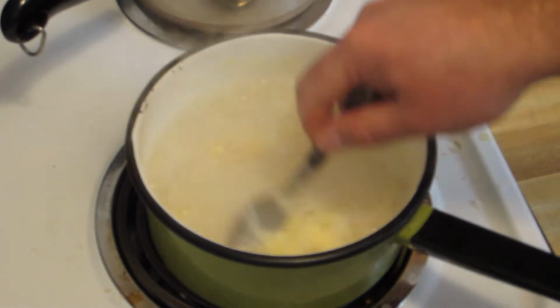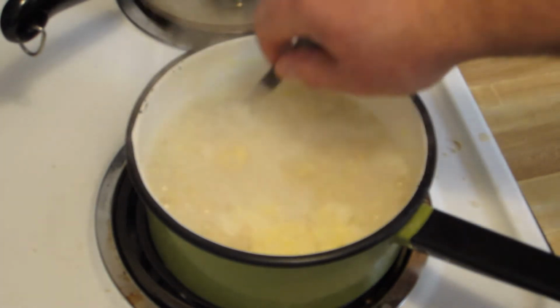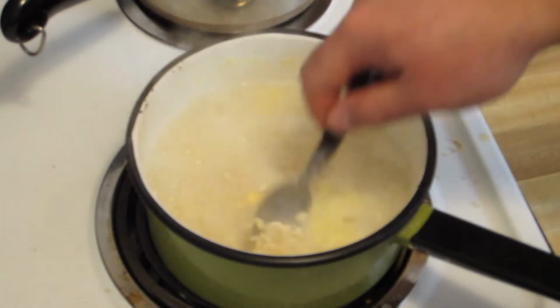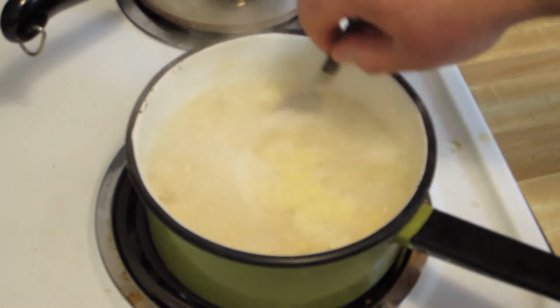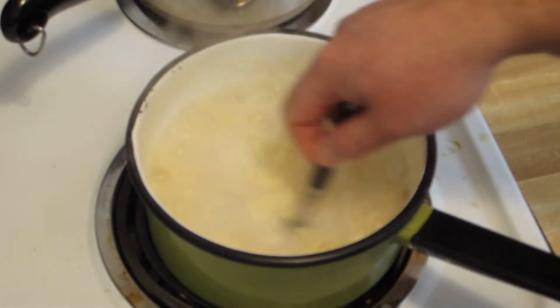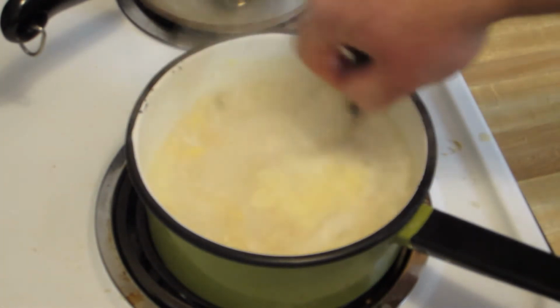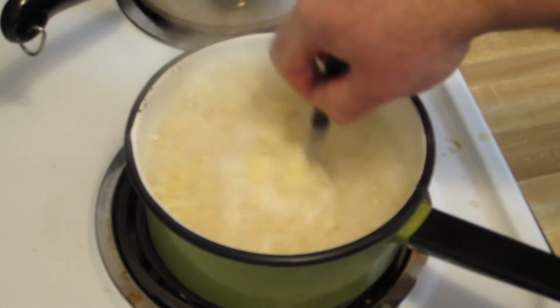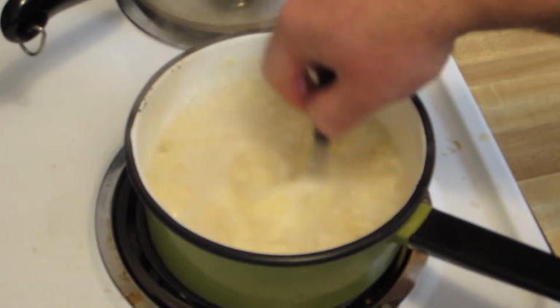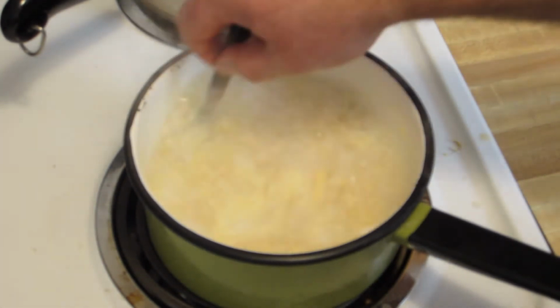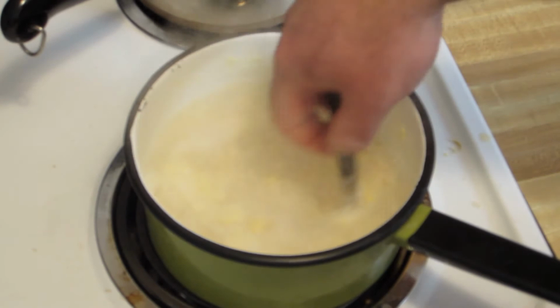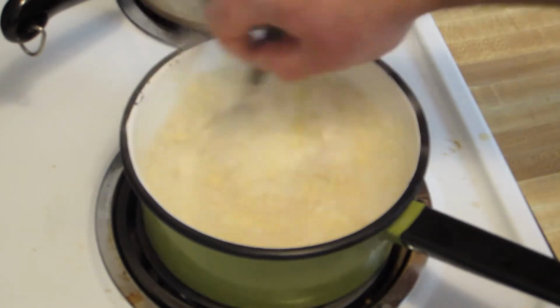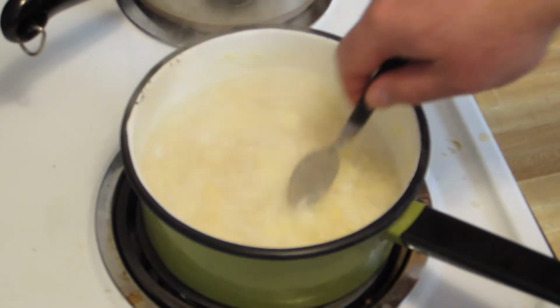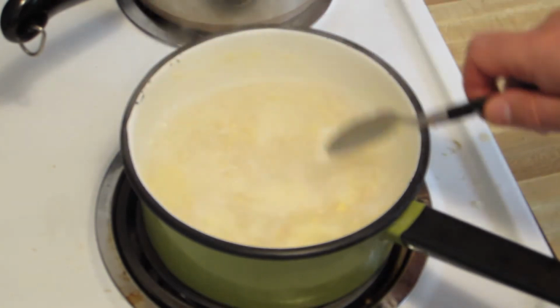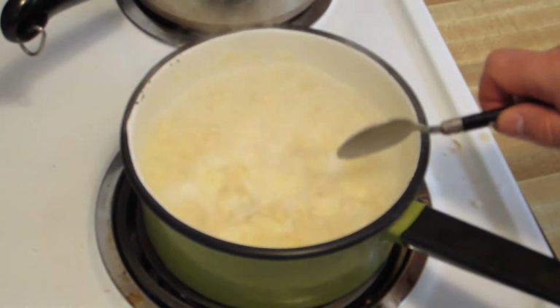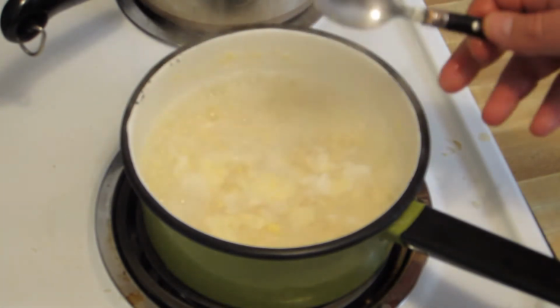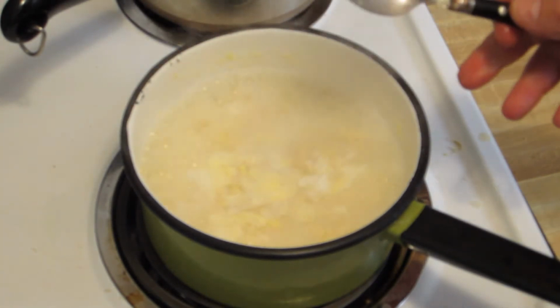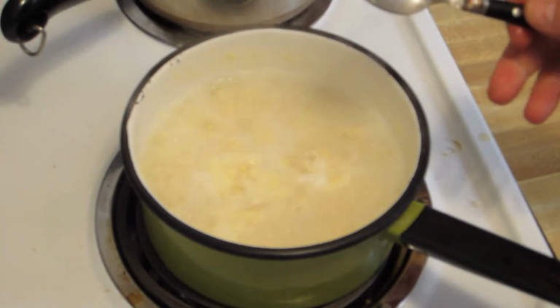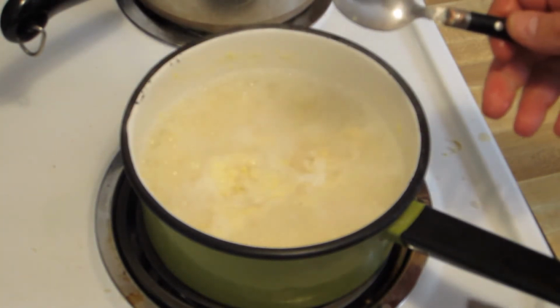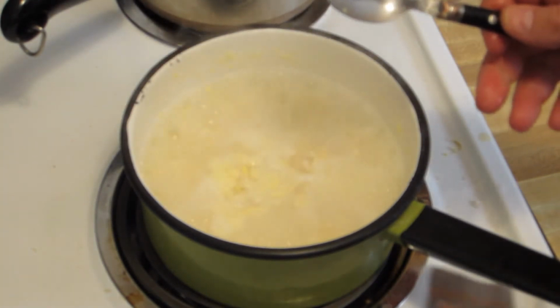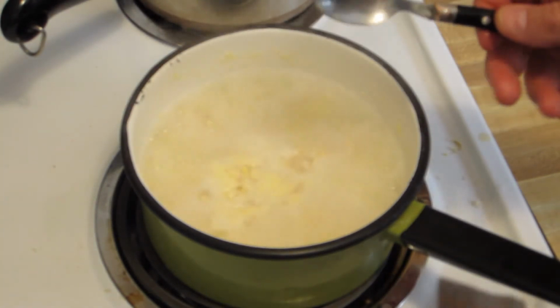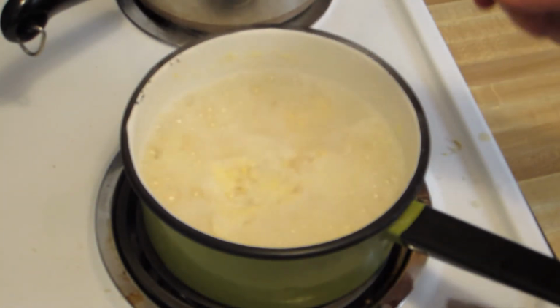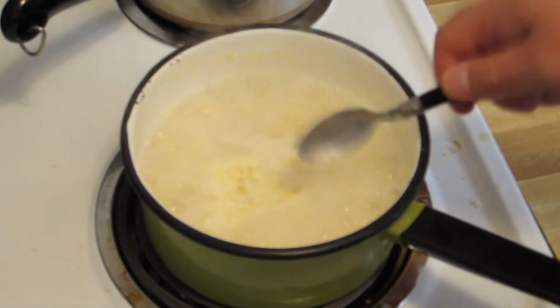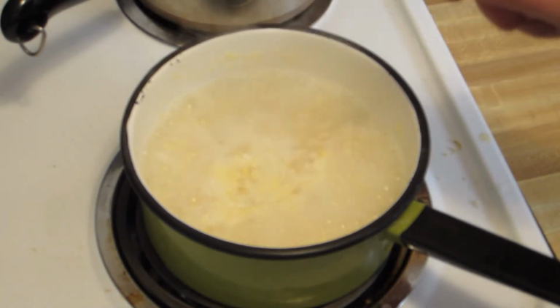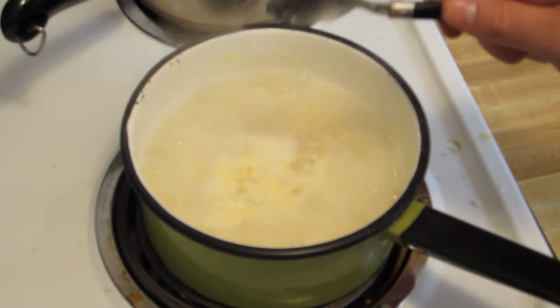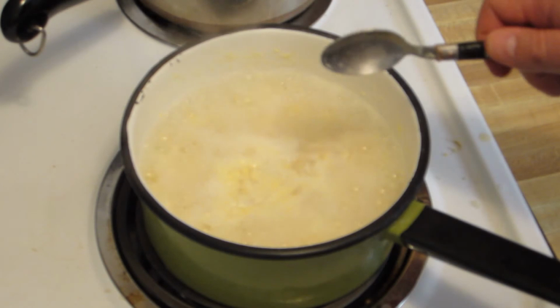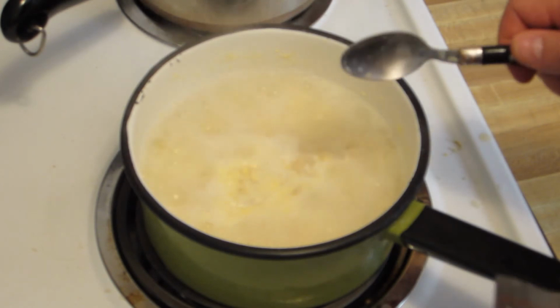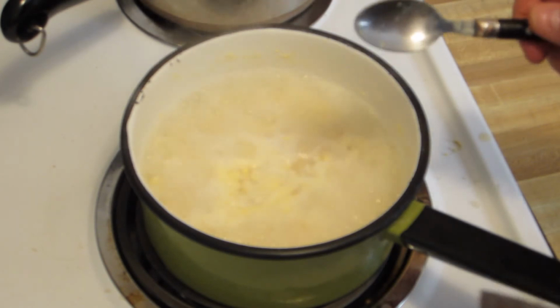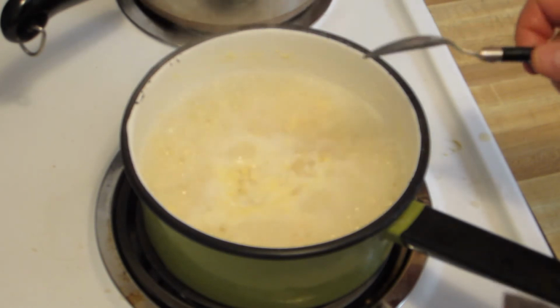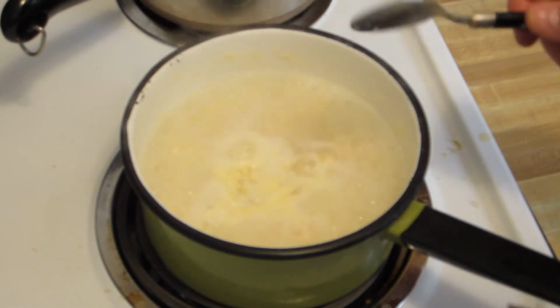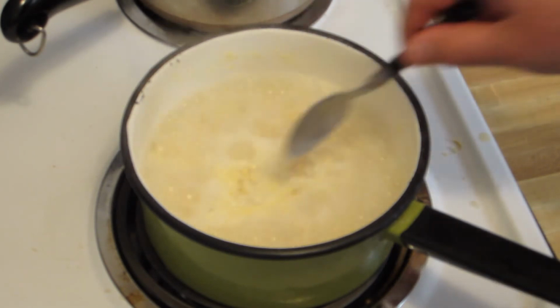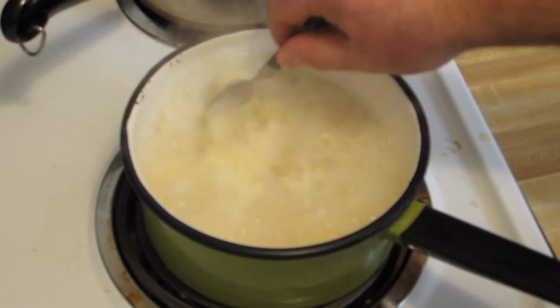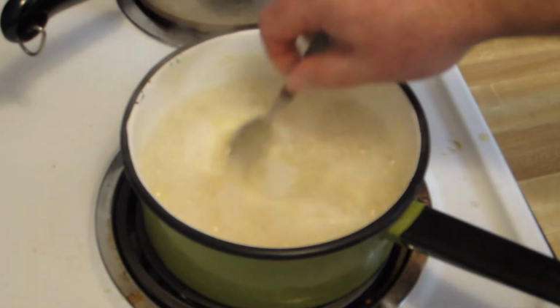Especially if you guys are really short on money — if you're a college student, this is not a bad way to go. Again, I wouldn't make it a mainstay of your diet, but it's pretty good and it's quick.